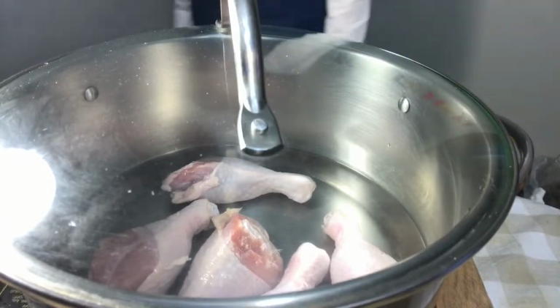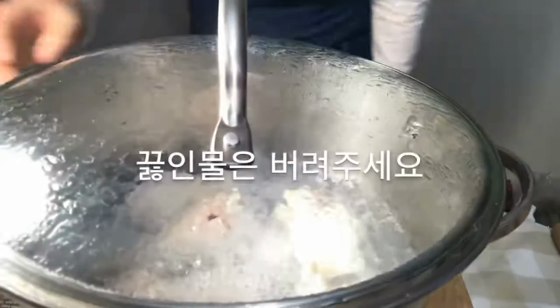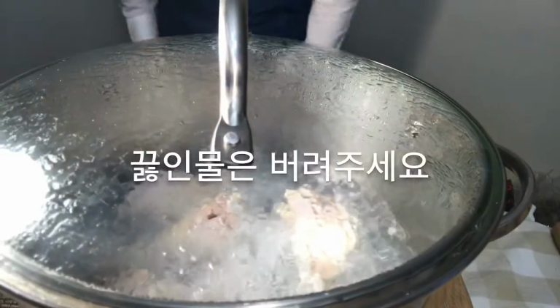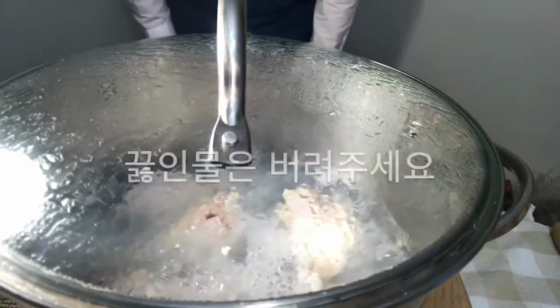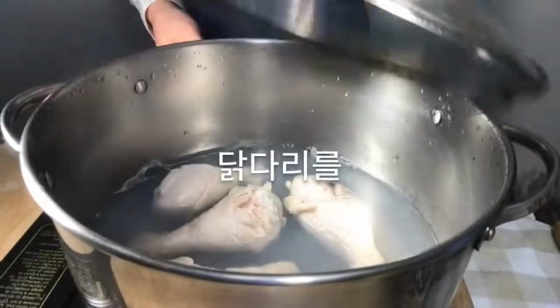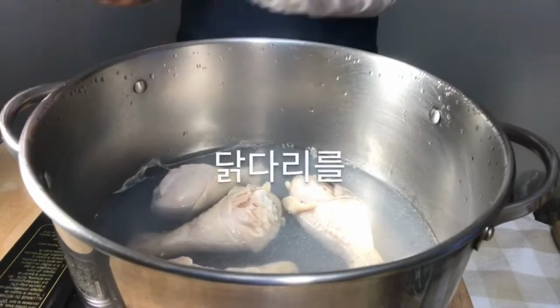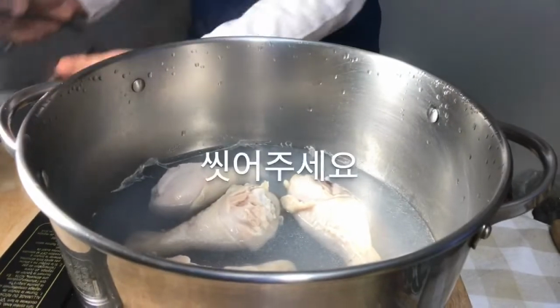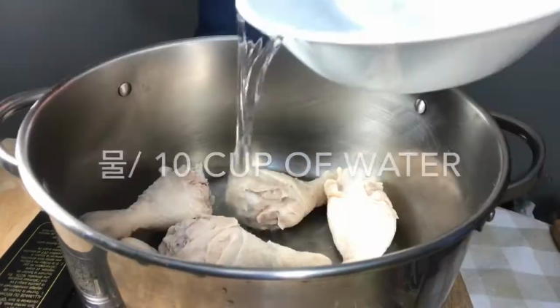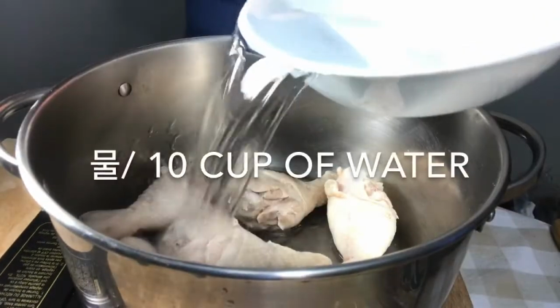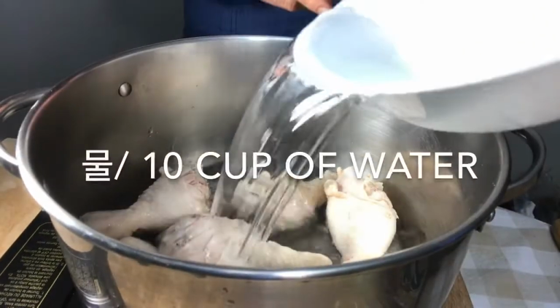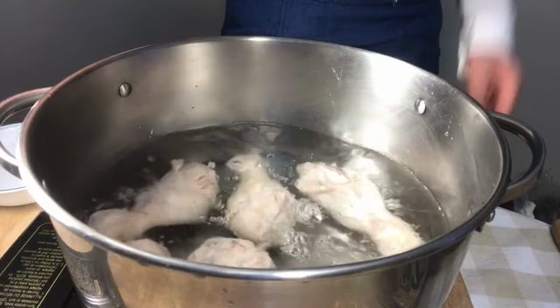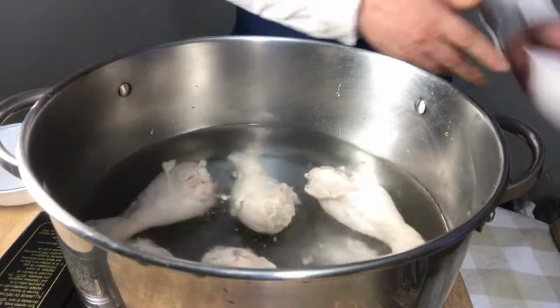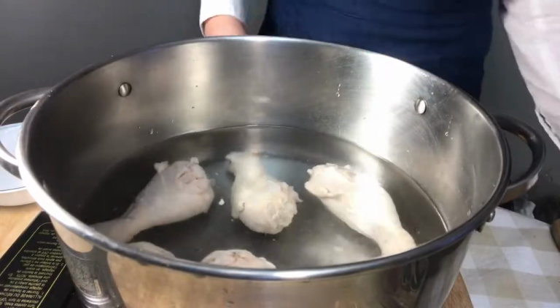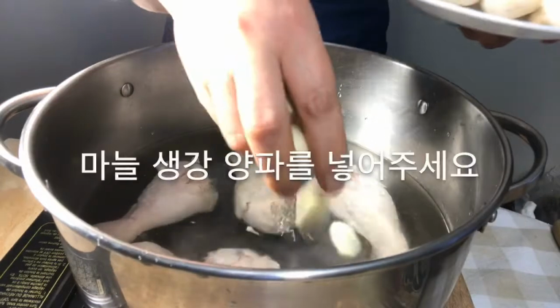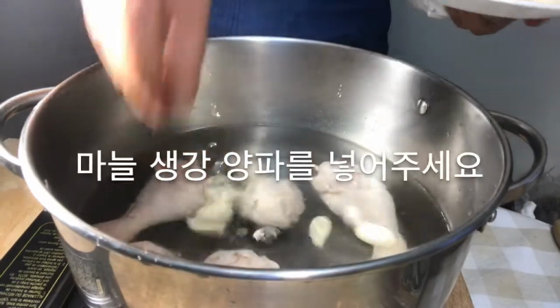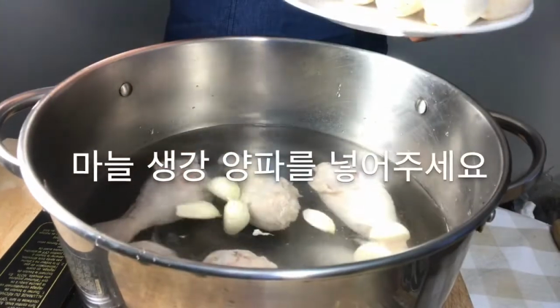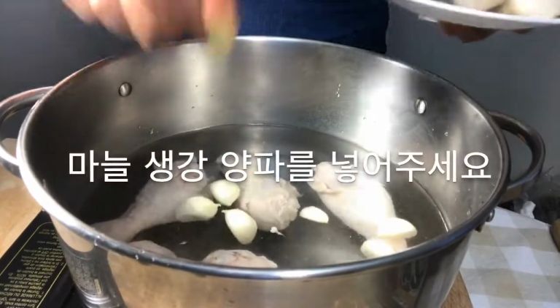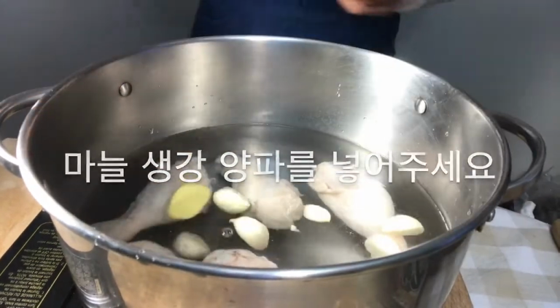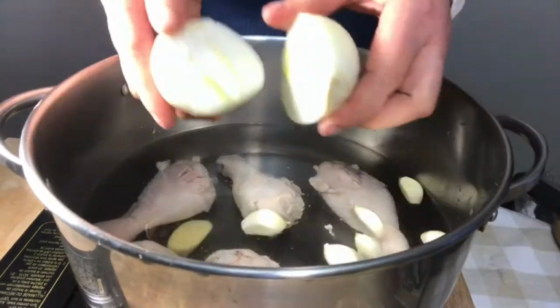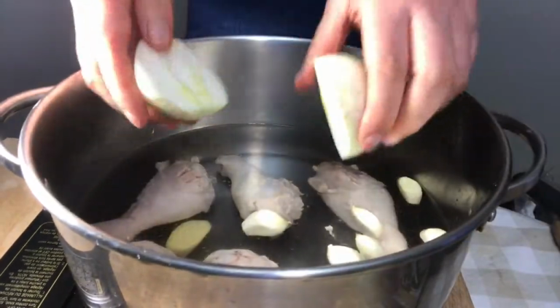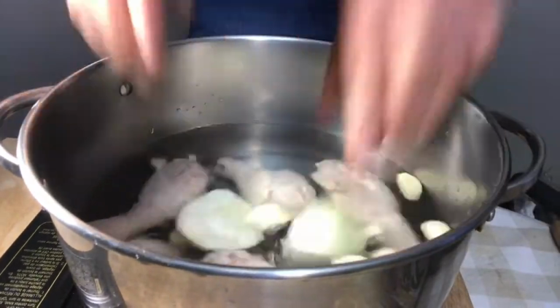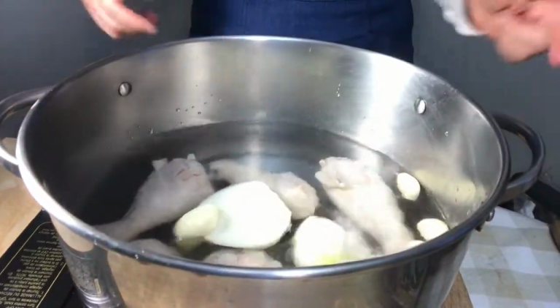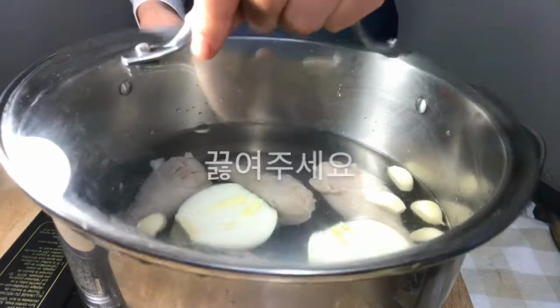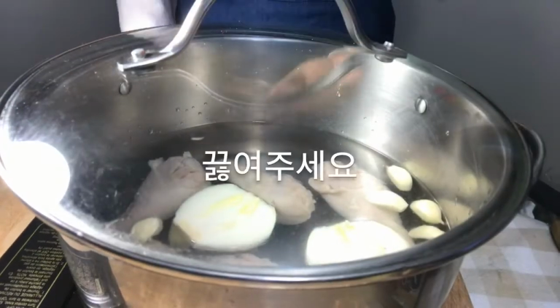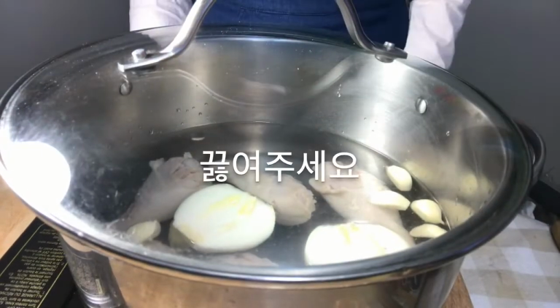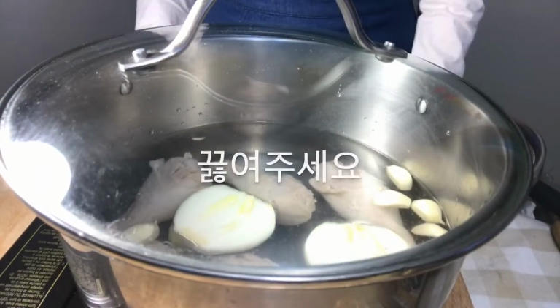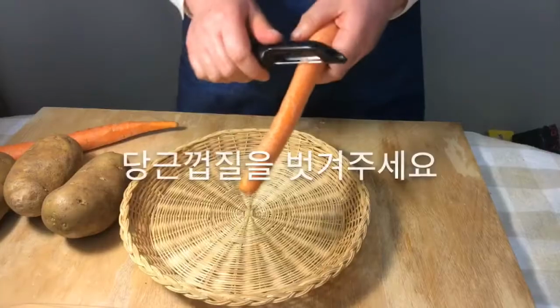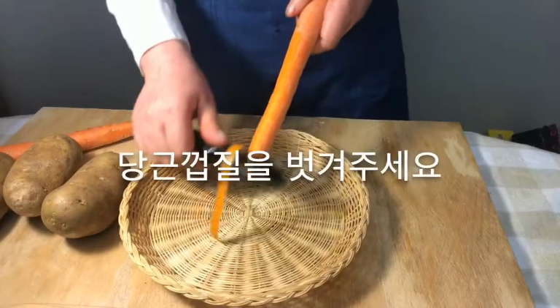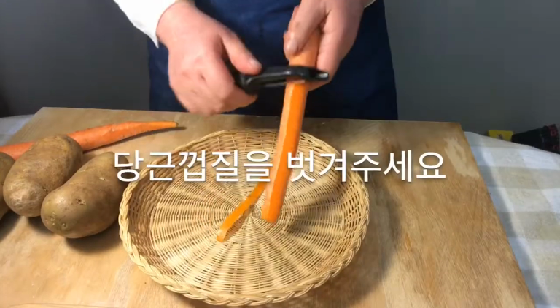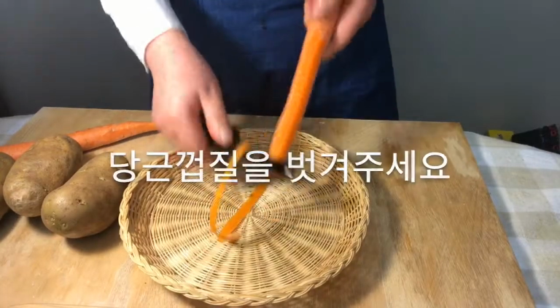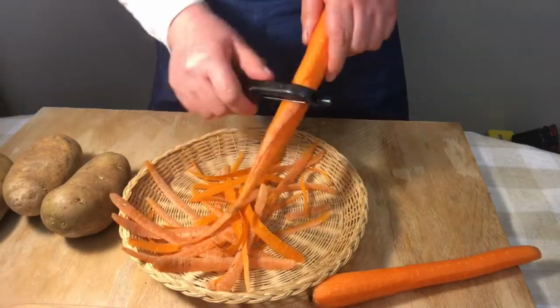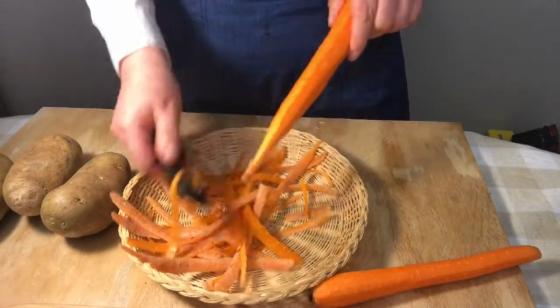Boil the drumsticks. Throw out the water and wash the drumsticks. Put garlic, ginger, onions, and the drumsticks into the pot. Fill it with enough water.